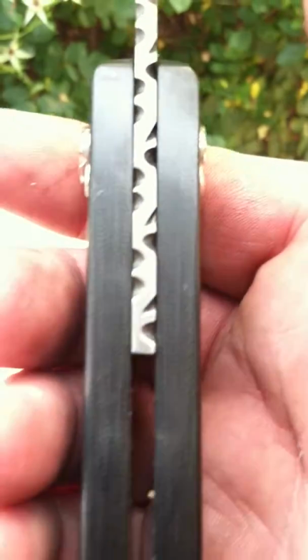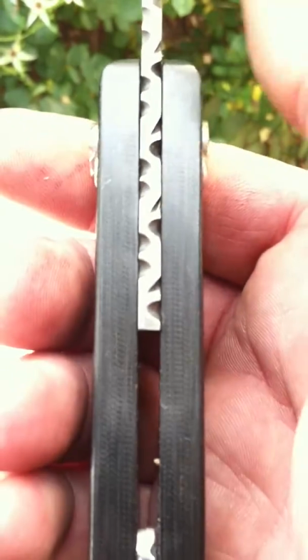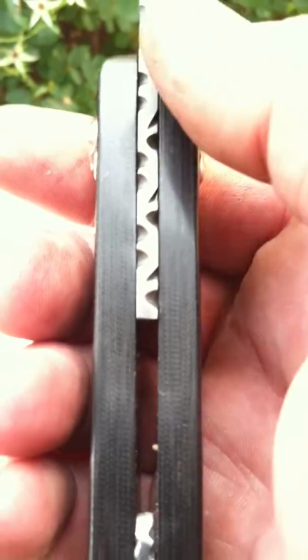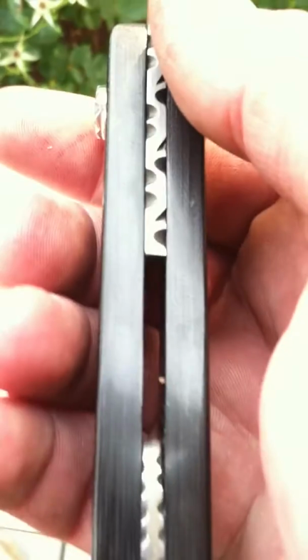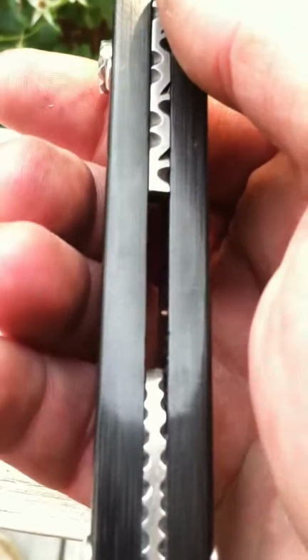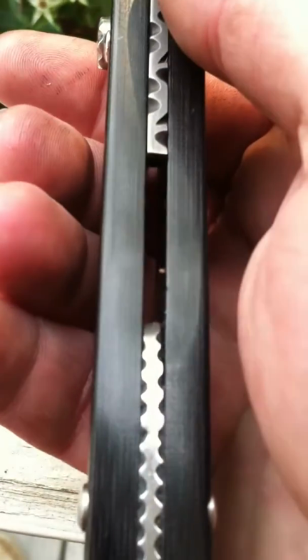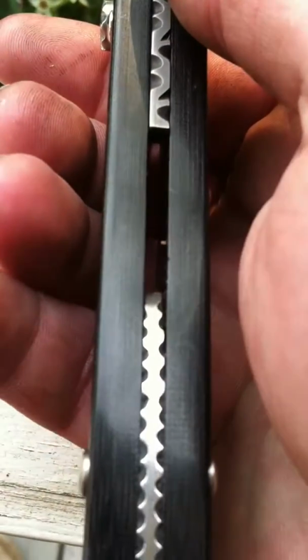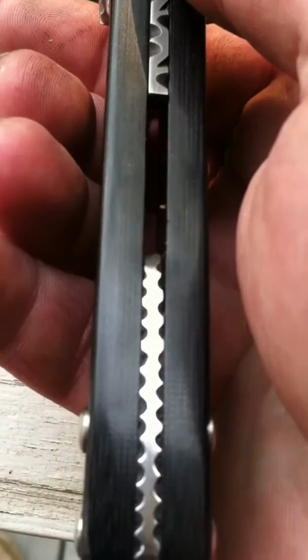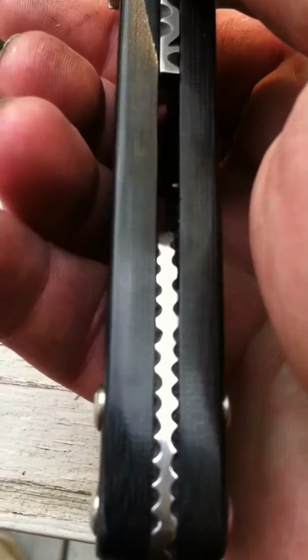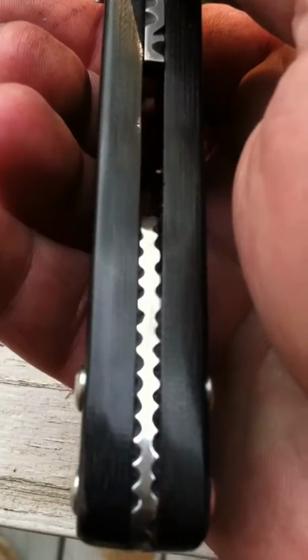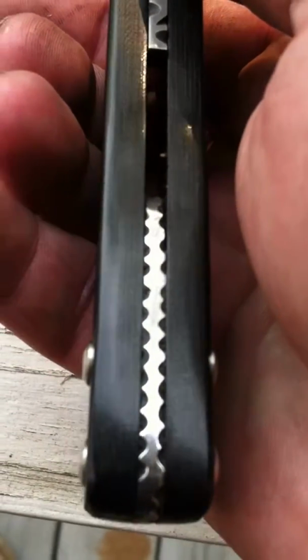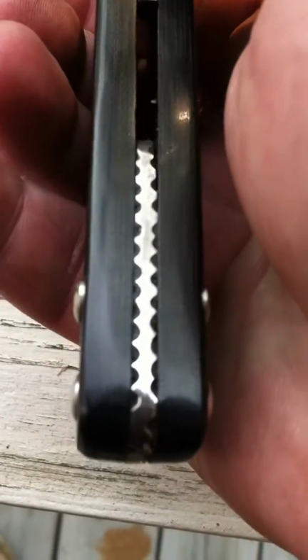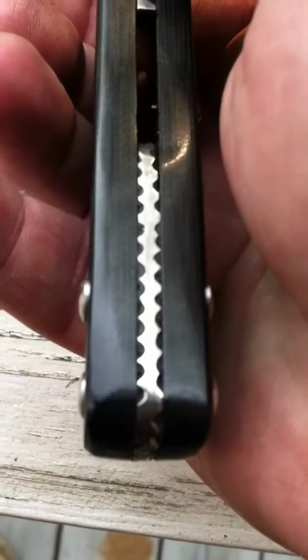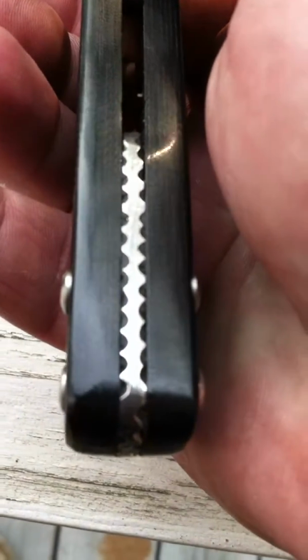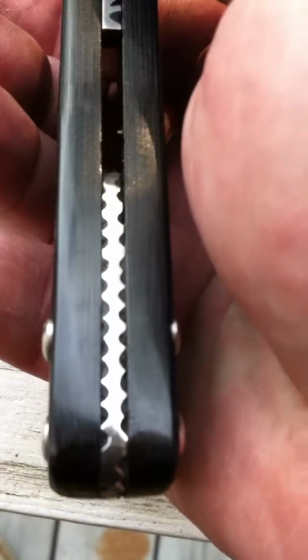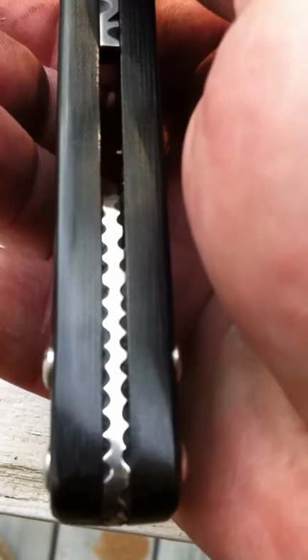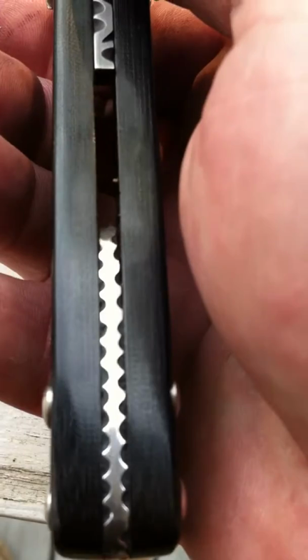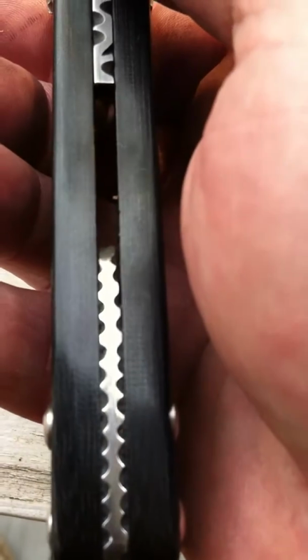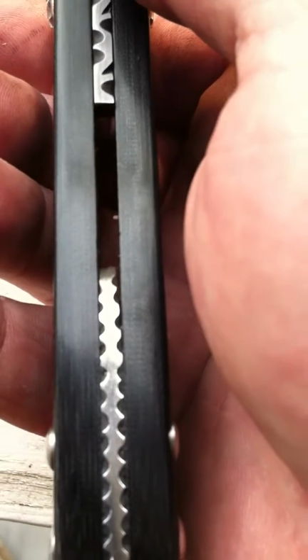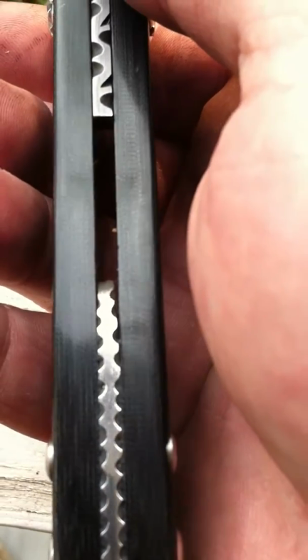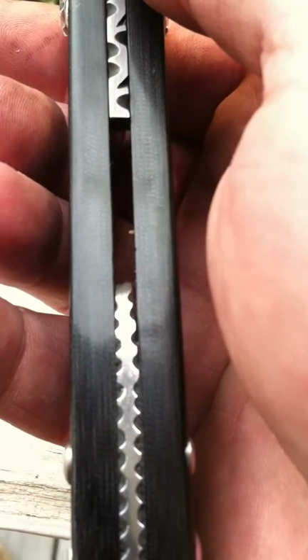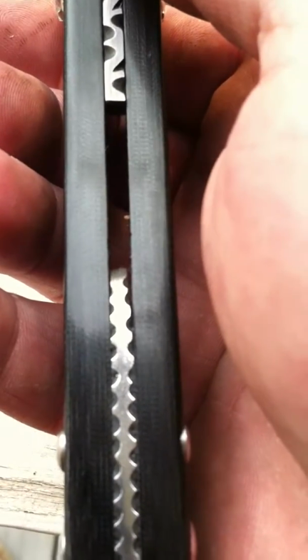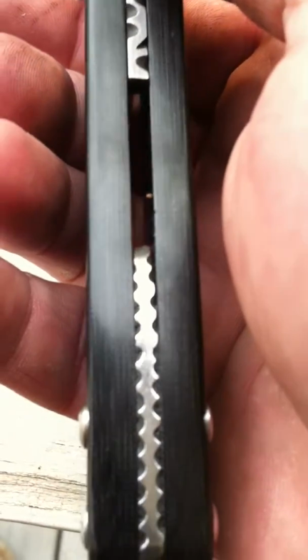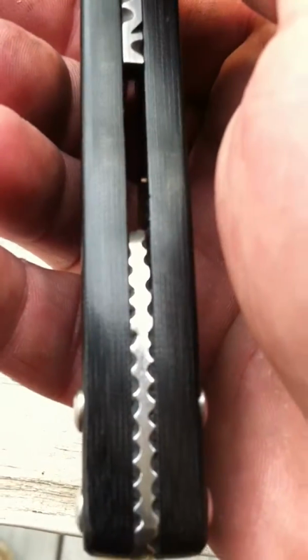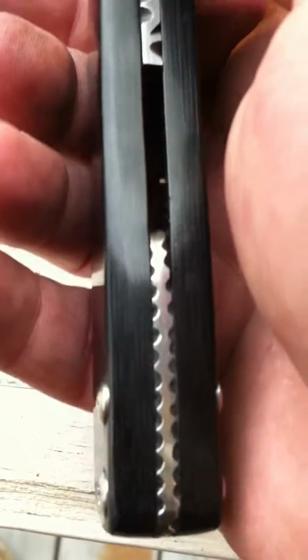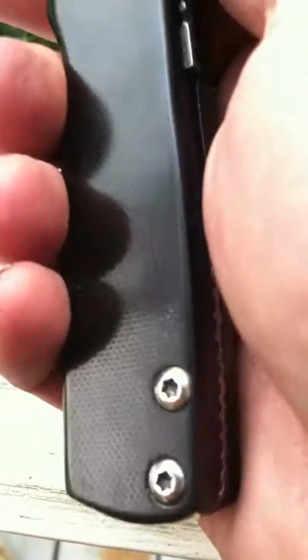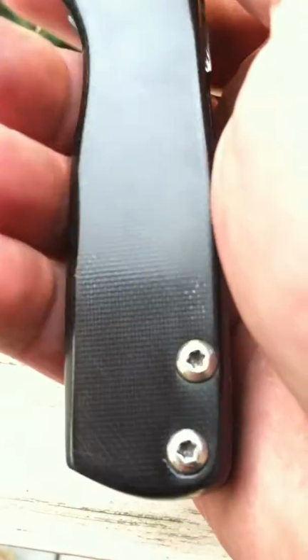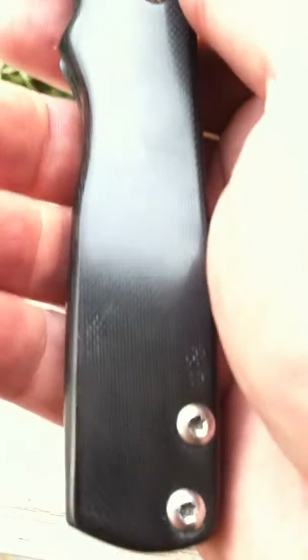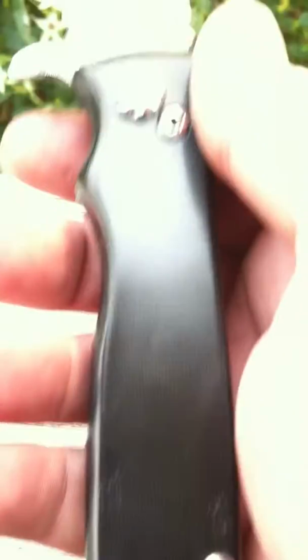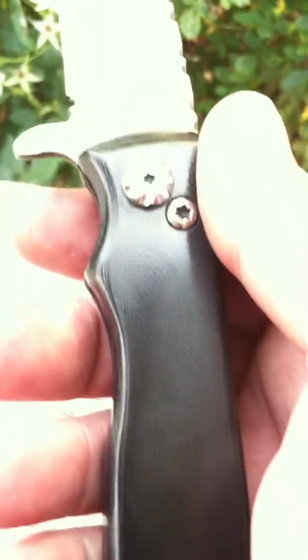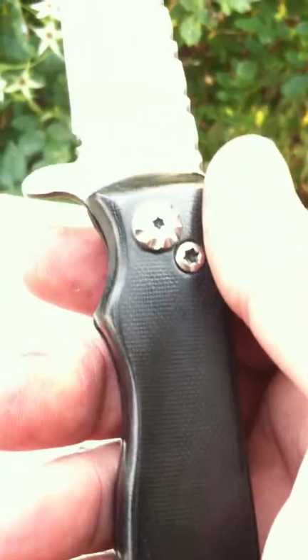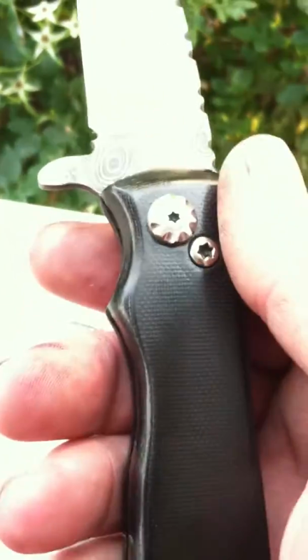It also has a Damascus back spacer in it with a little wibble-wobble pattern. The handles are black G10.